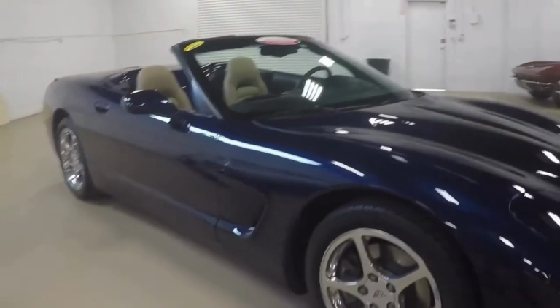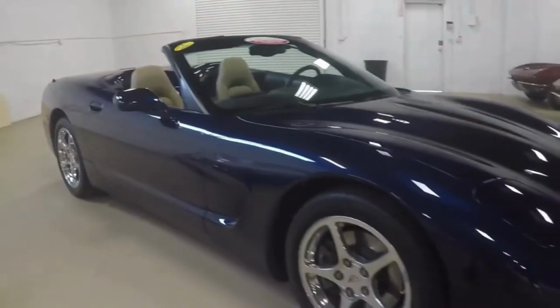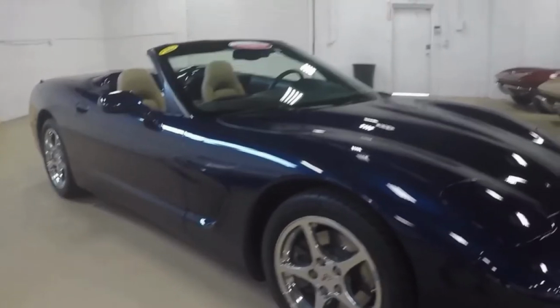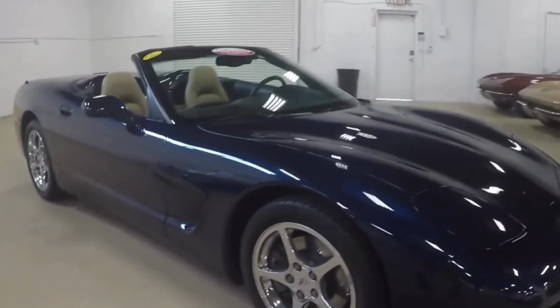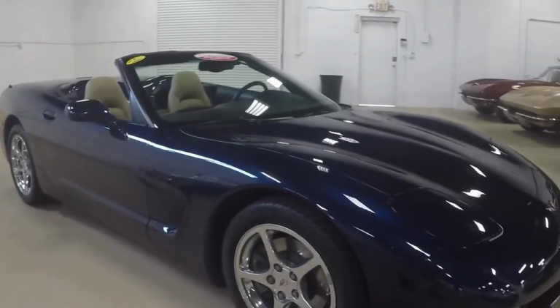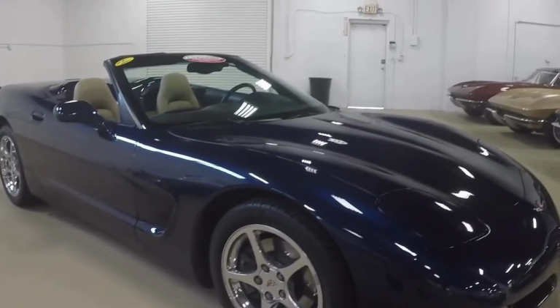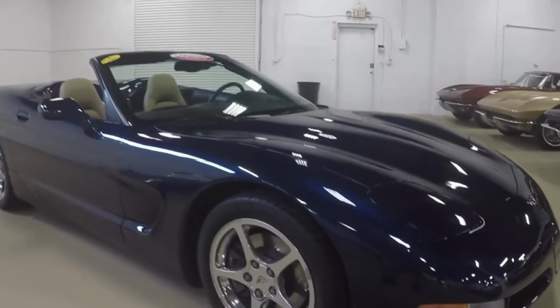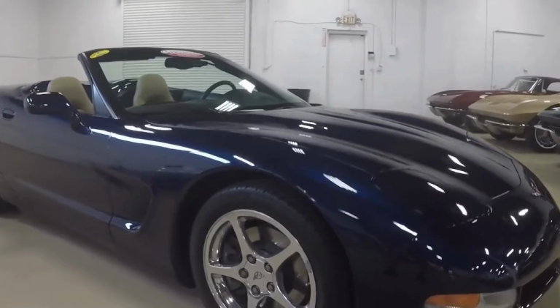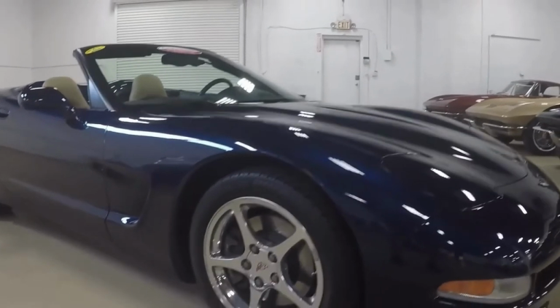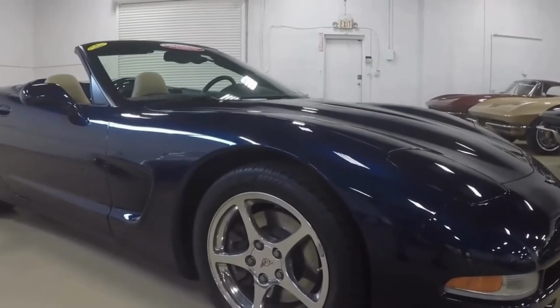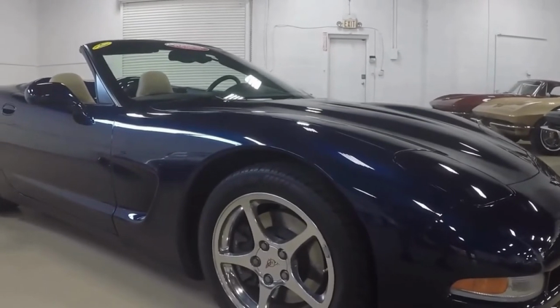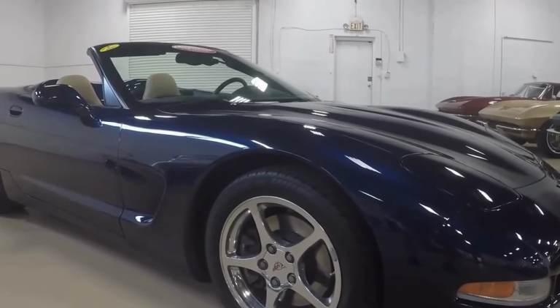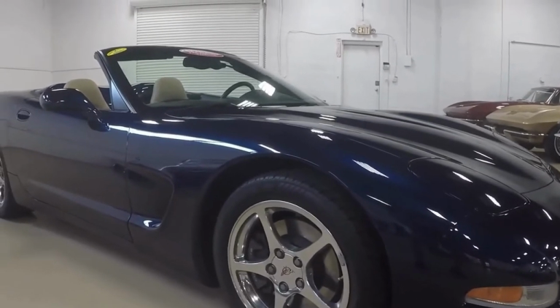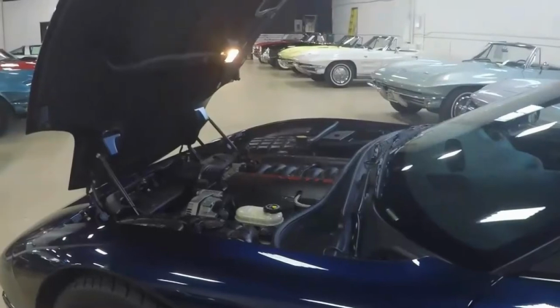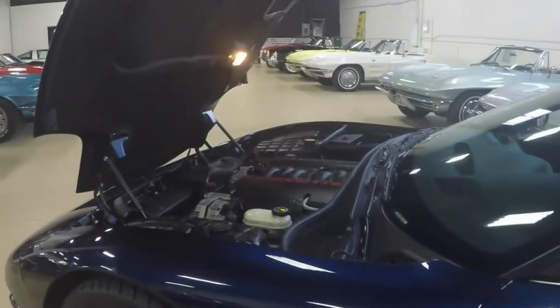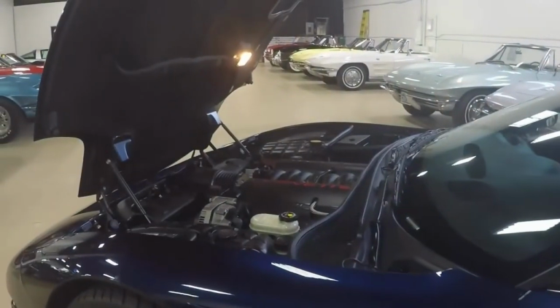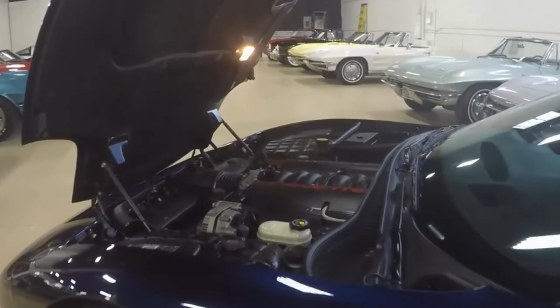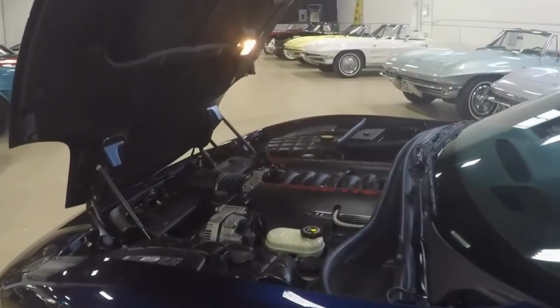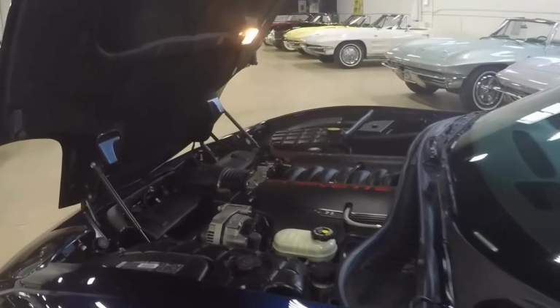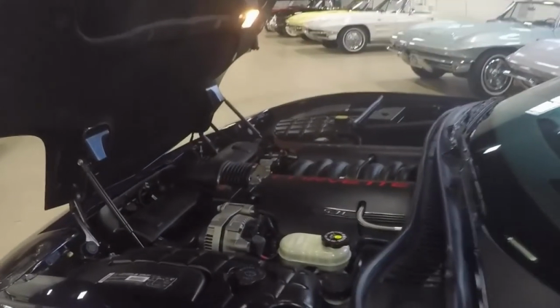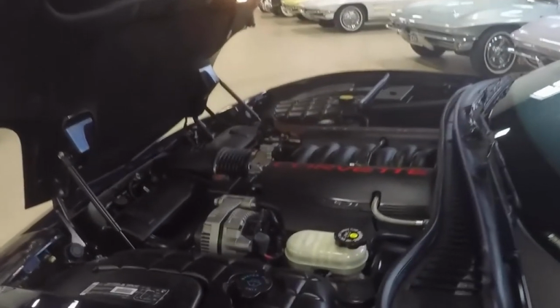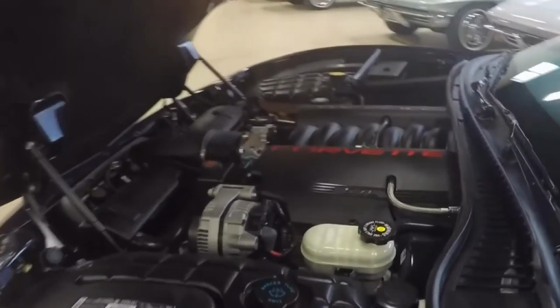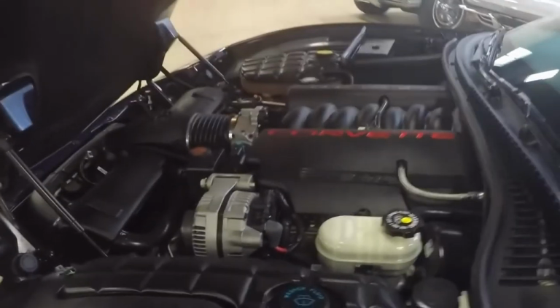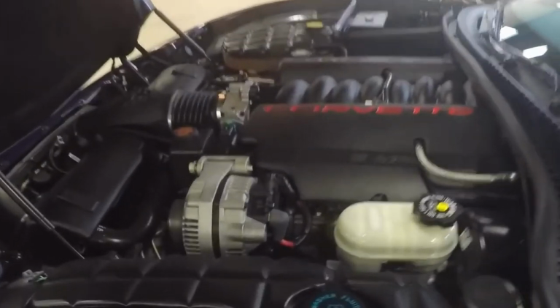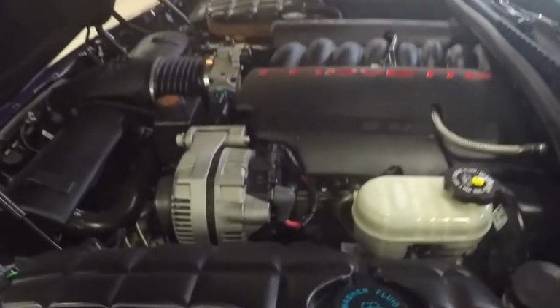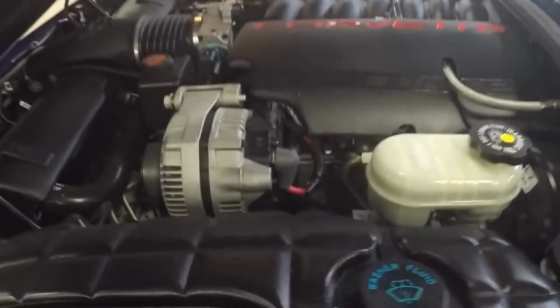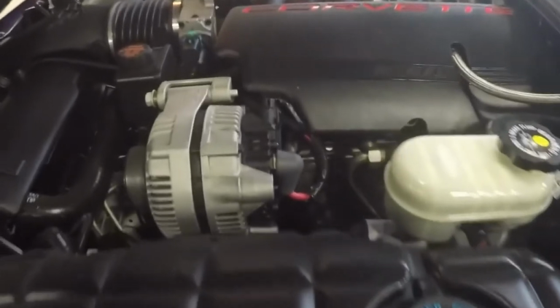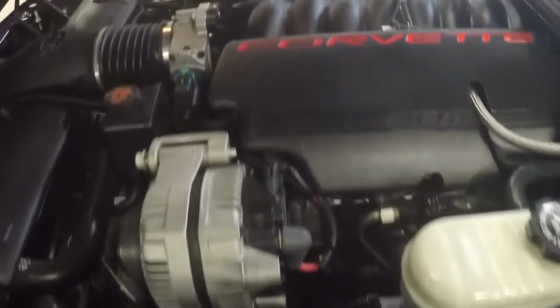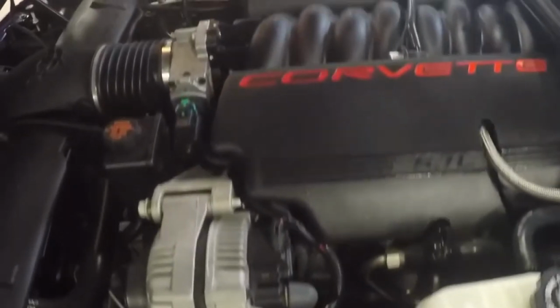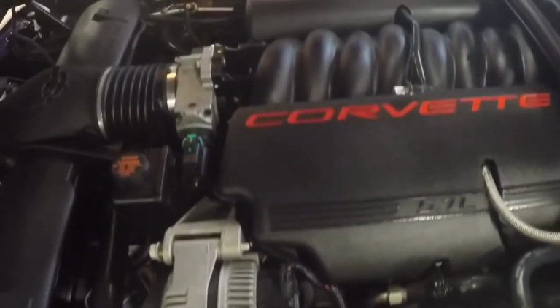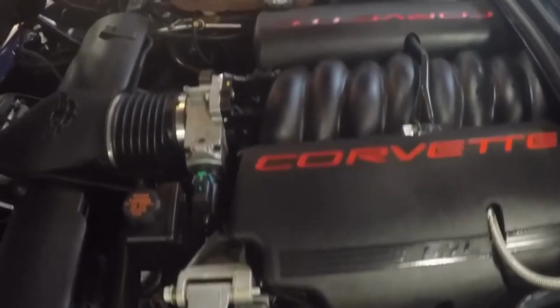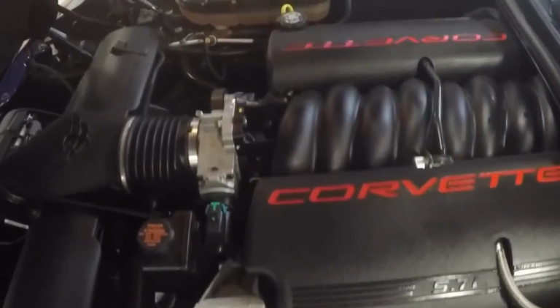Extremely clean car from any angle. A little look underneath the hood — you can see everything is nice and clean, all original, all stock.